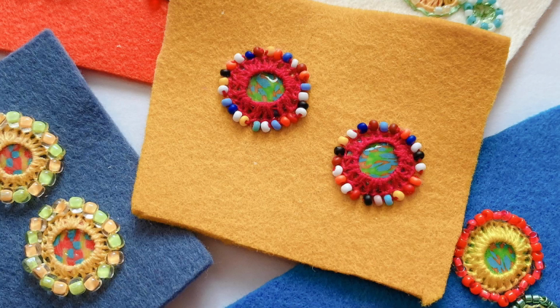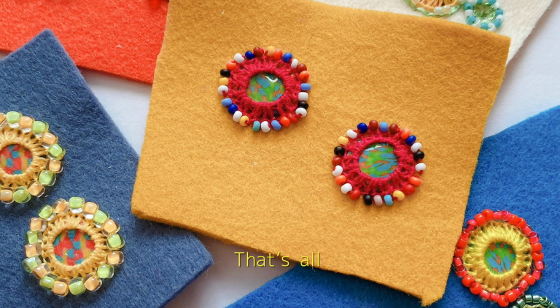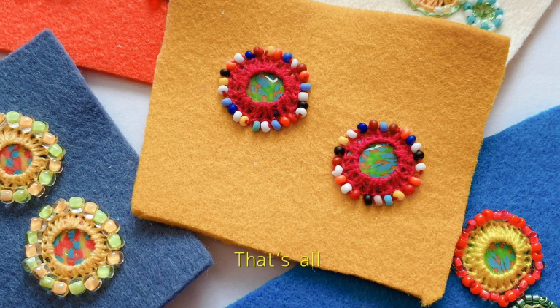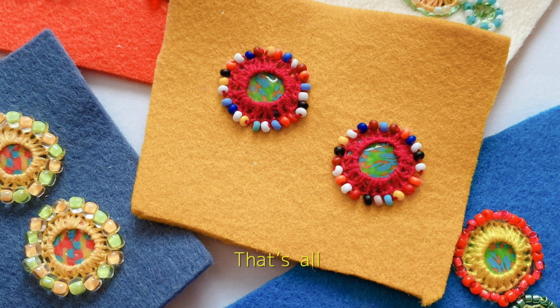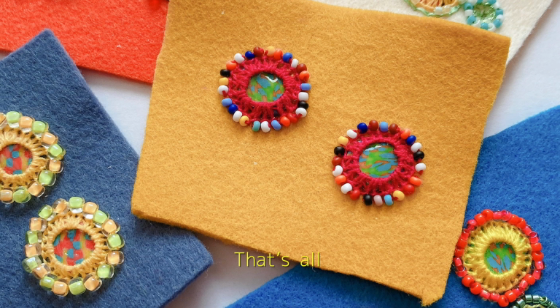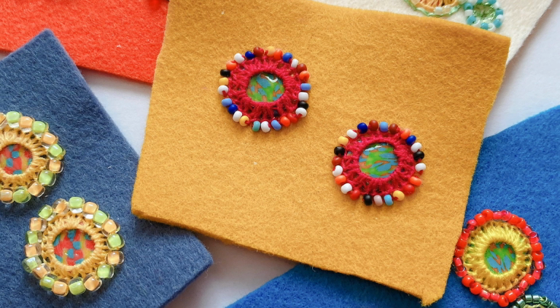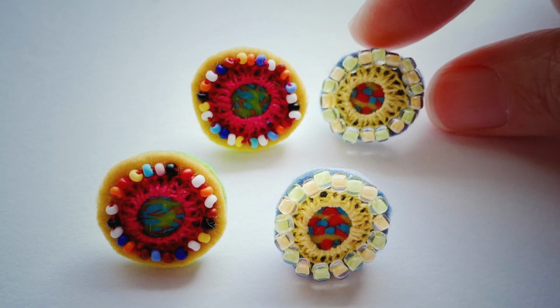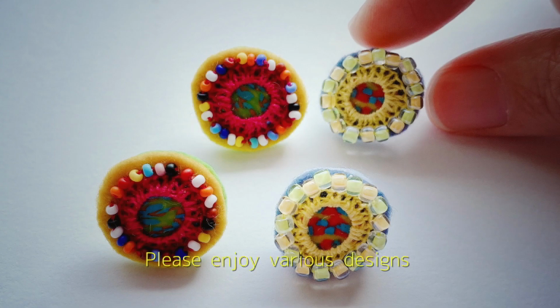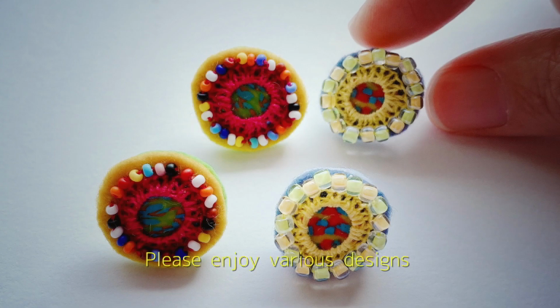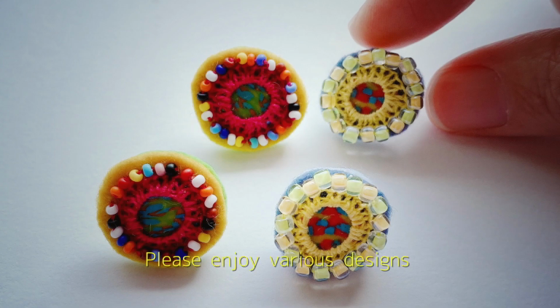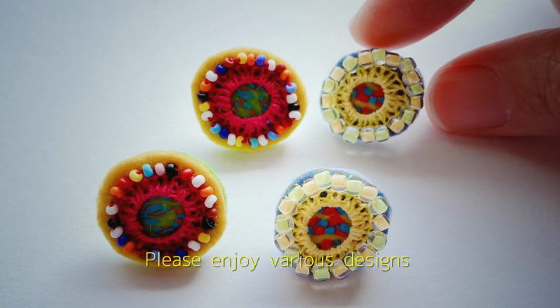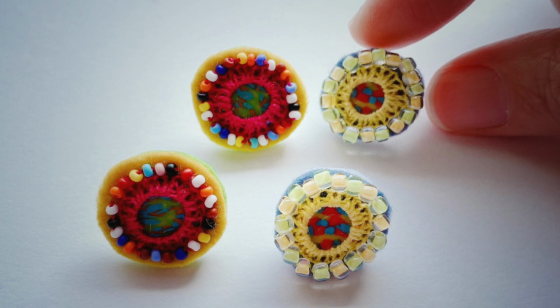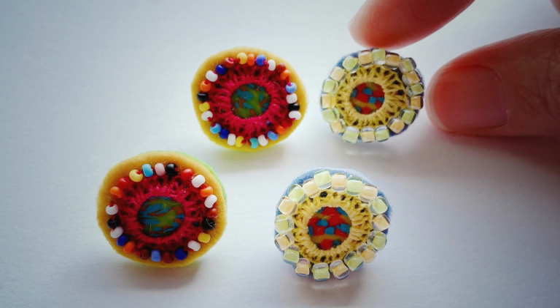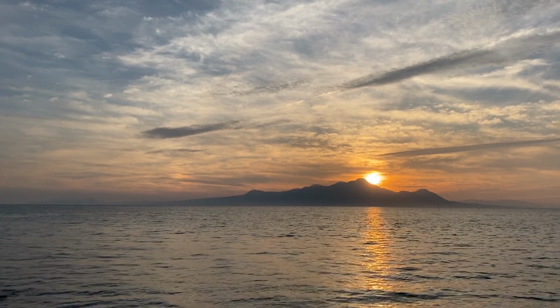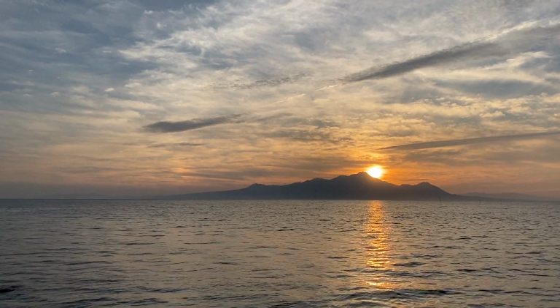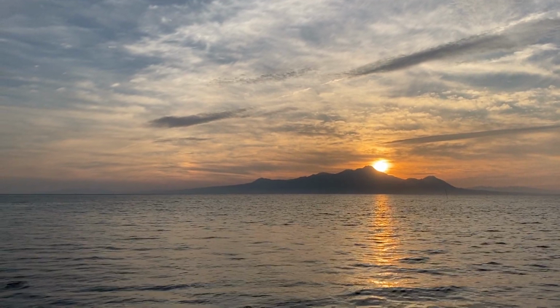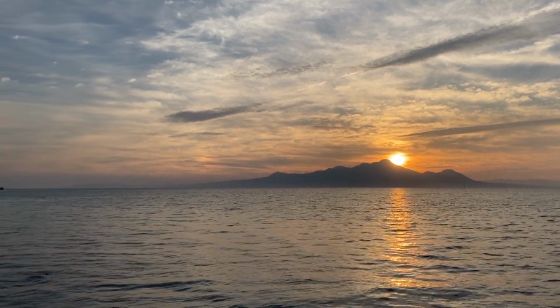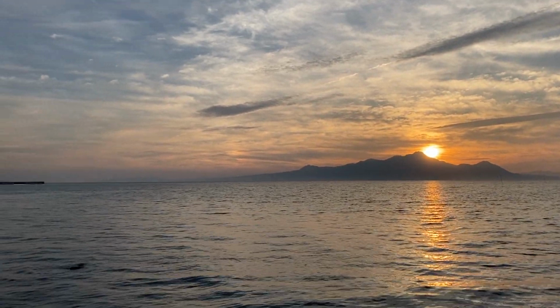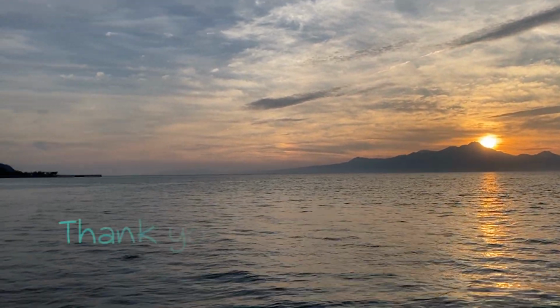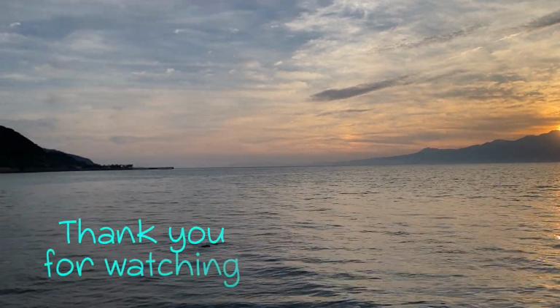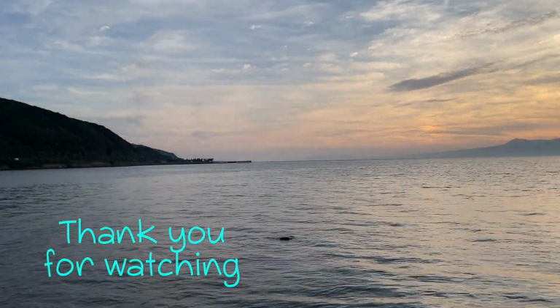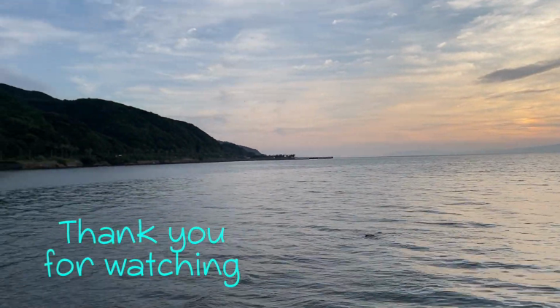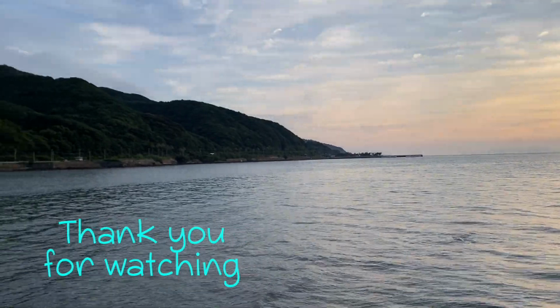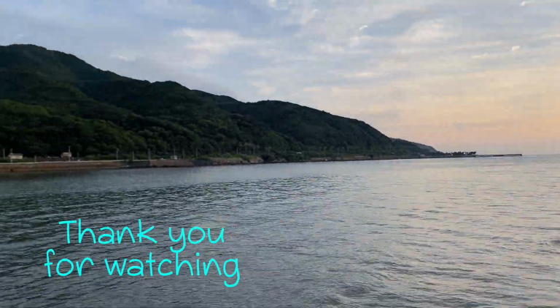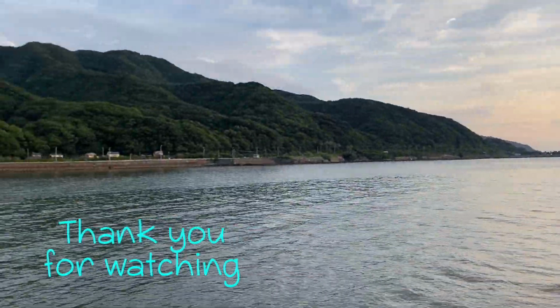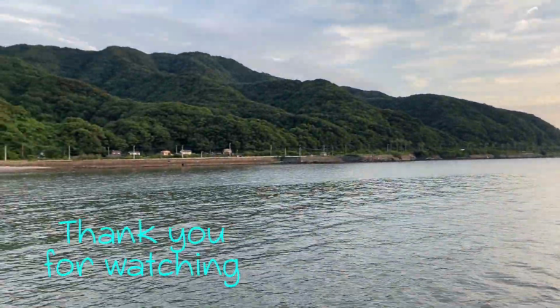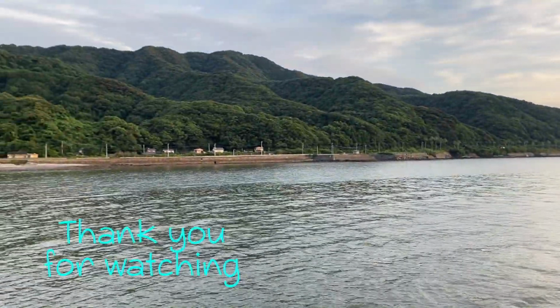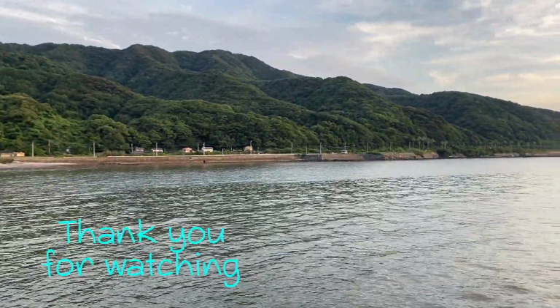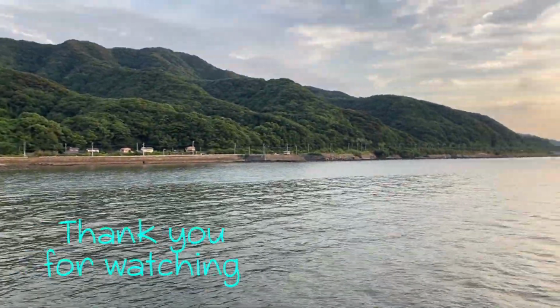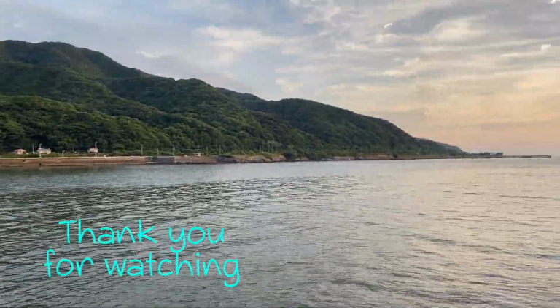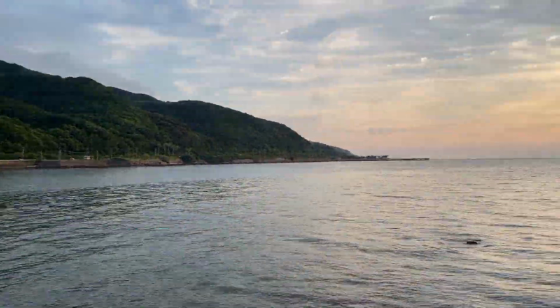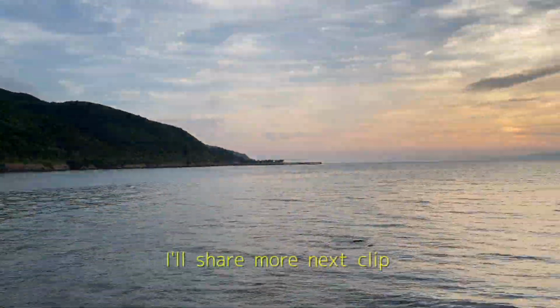That's all. Please enjoy various designs. Thank you for watching this channel. See you next time.